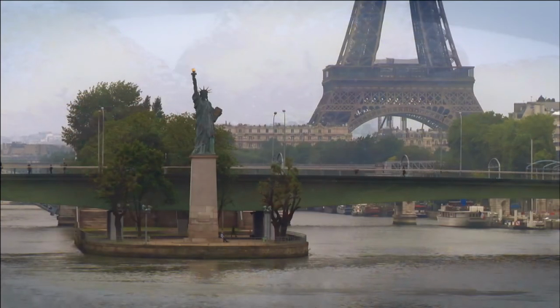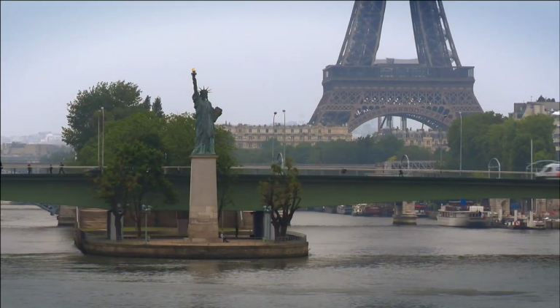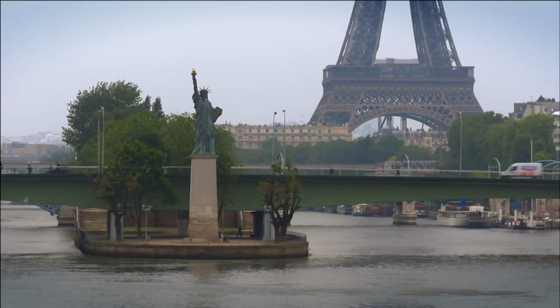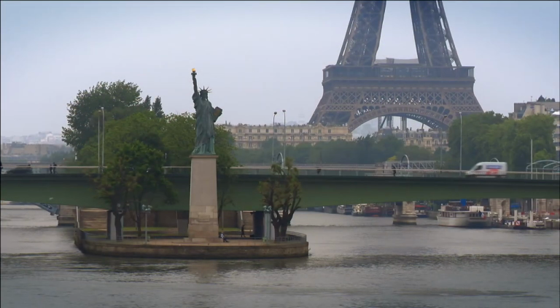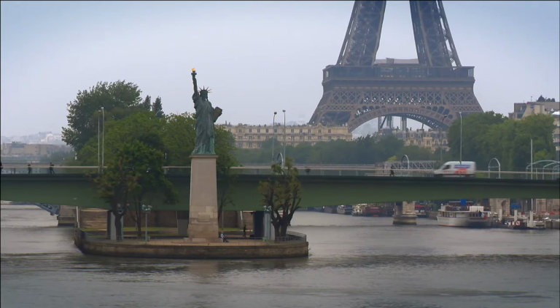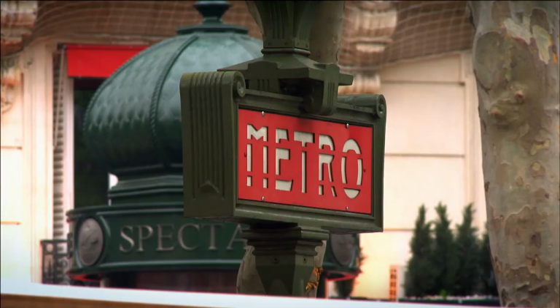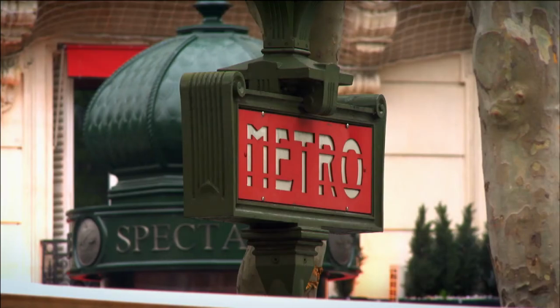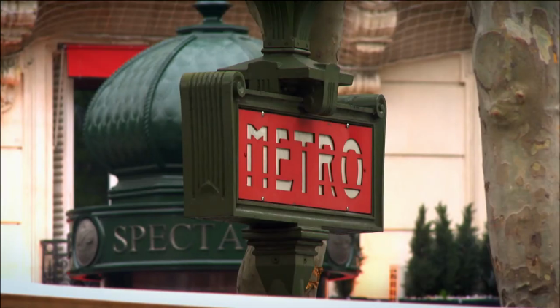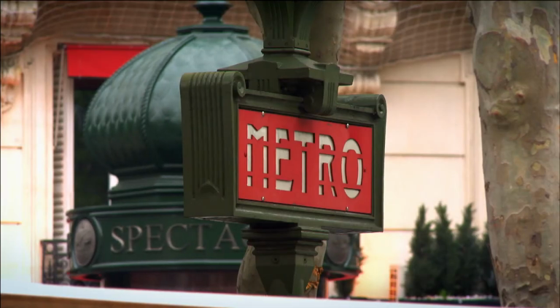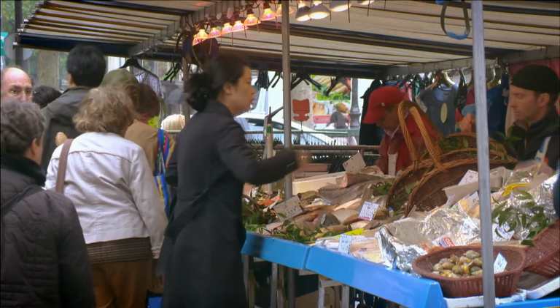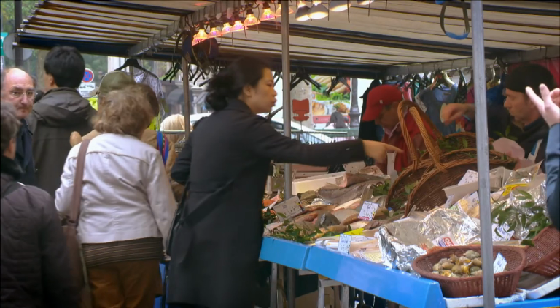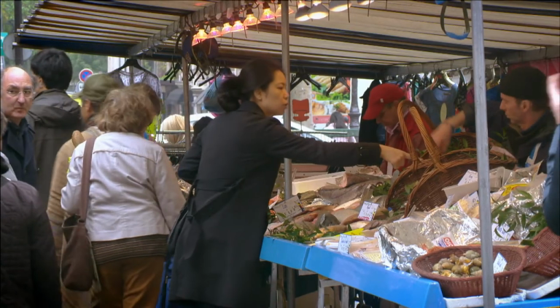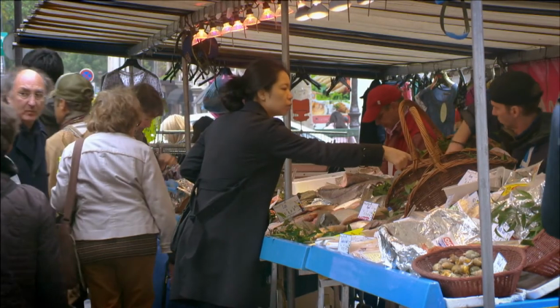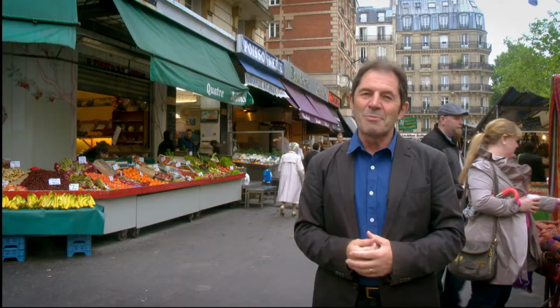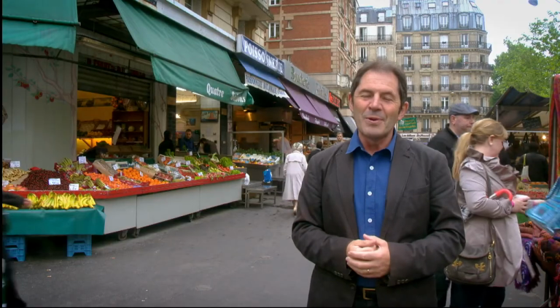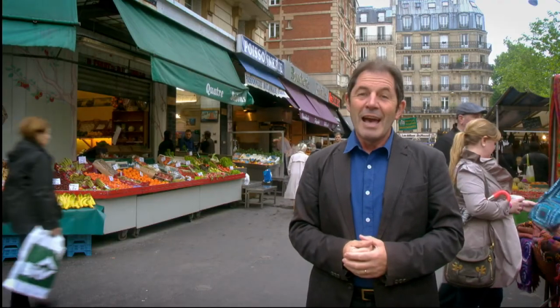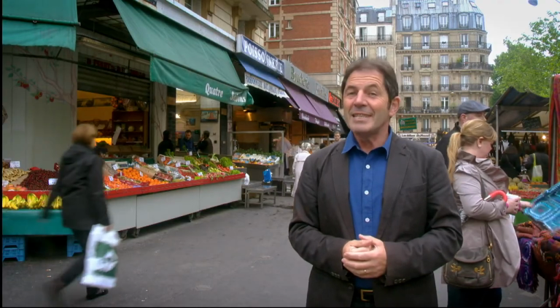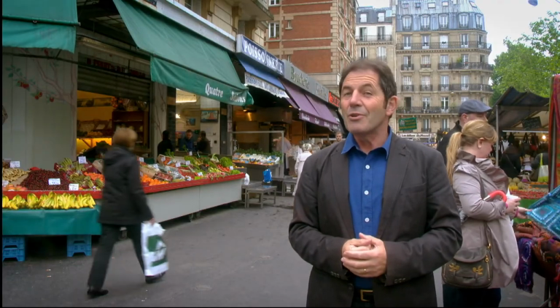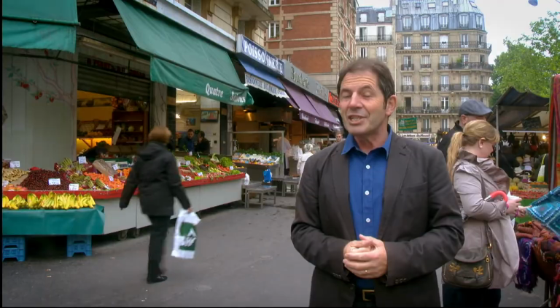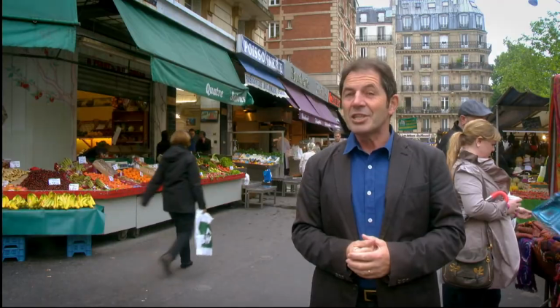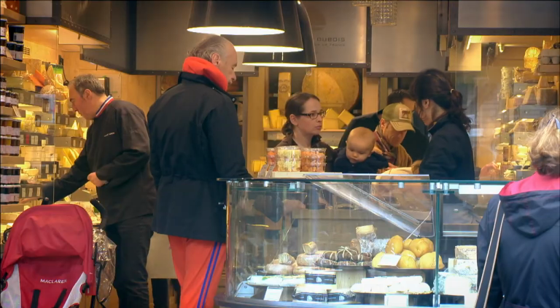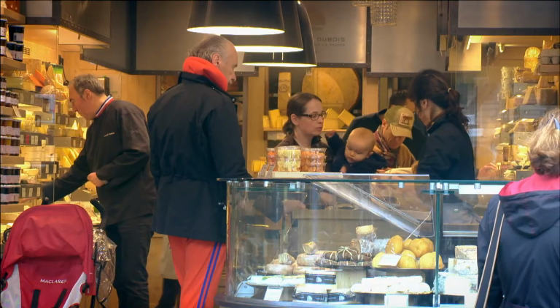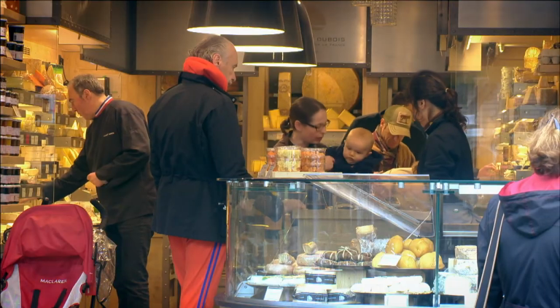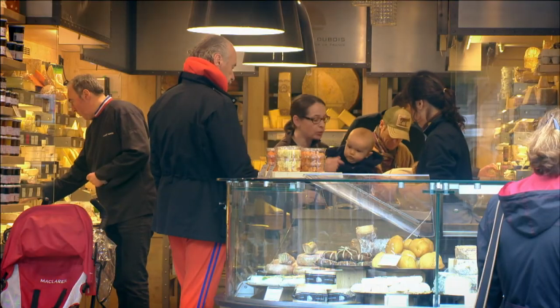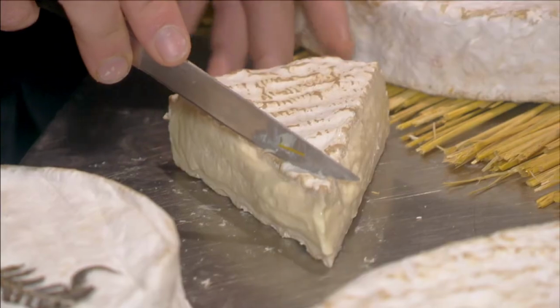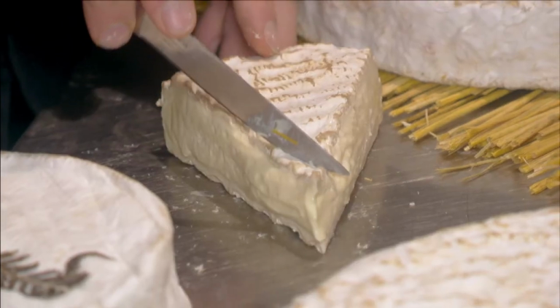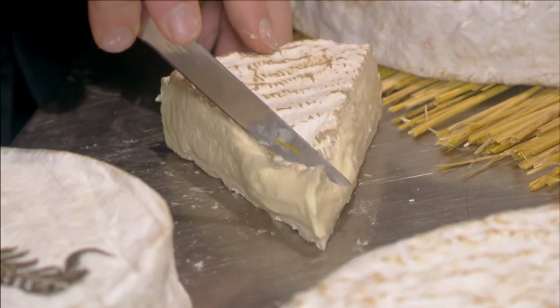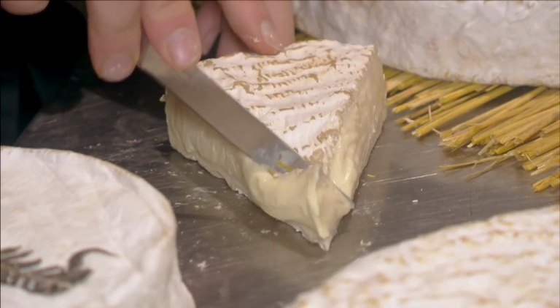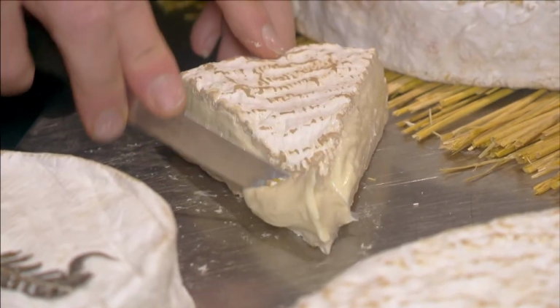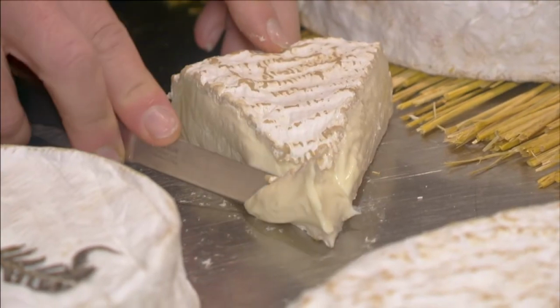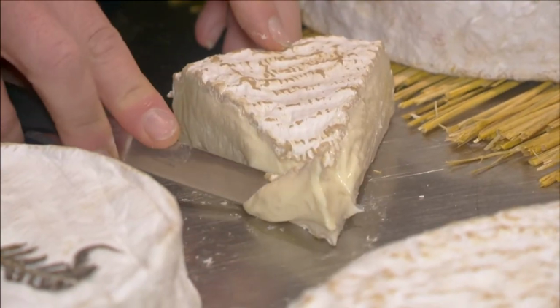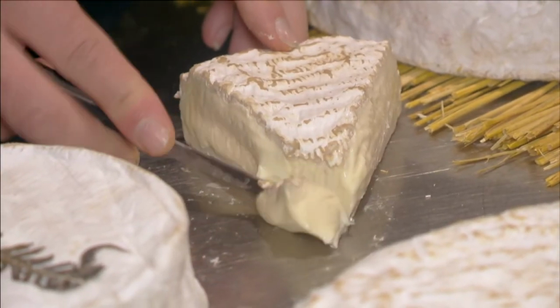After three glorious weeks in provincial France, this is Paris. And tomorrow, I visit a great cheese shop where I taste an amazing brioche that is made just outside Paris.